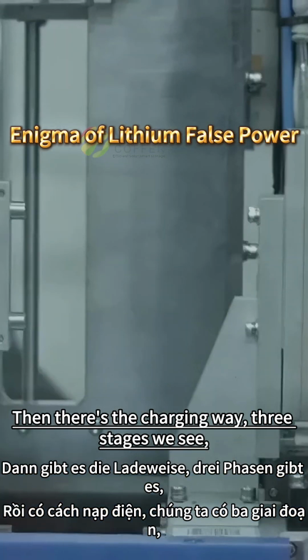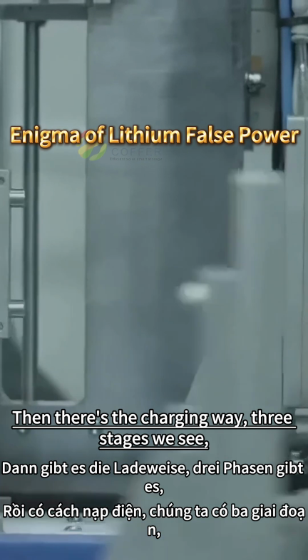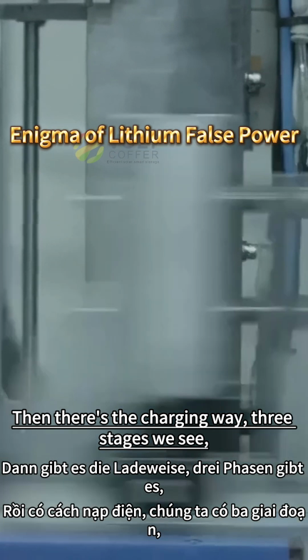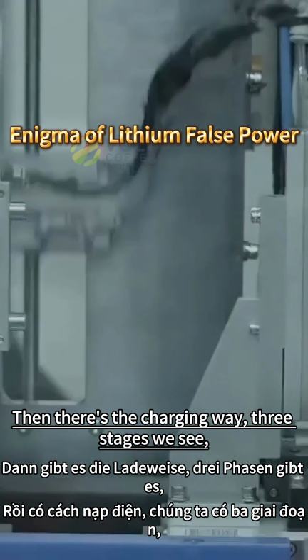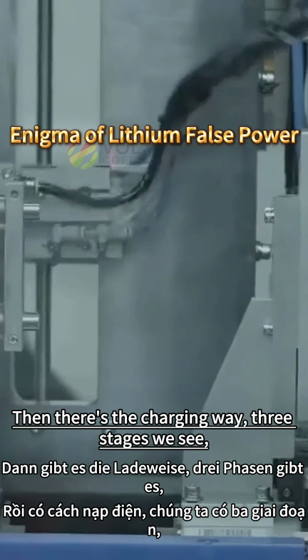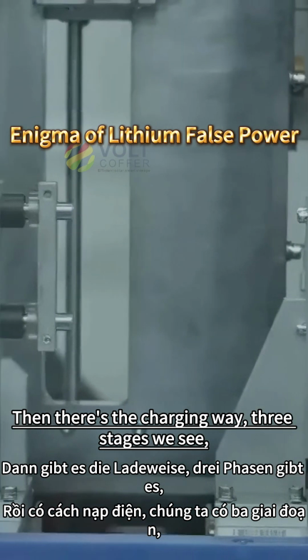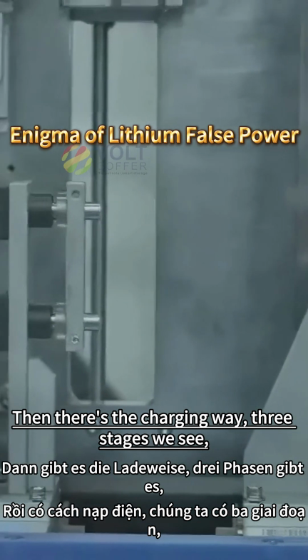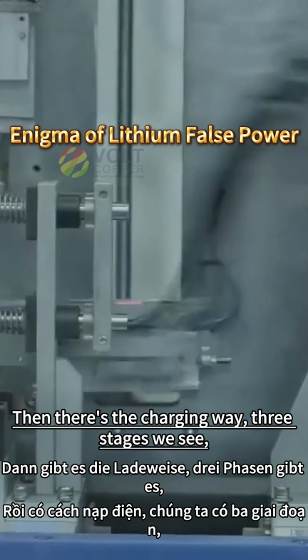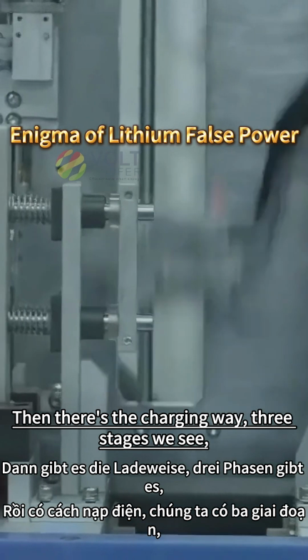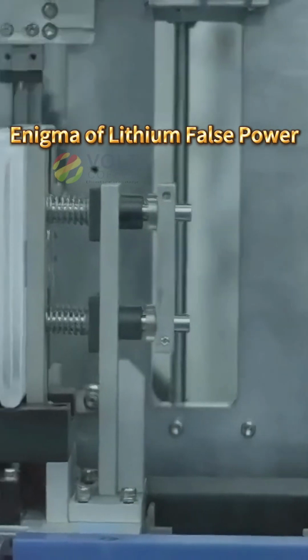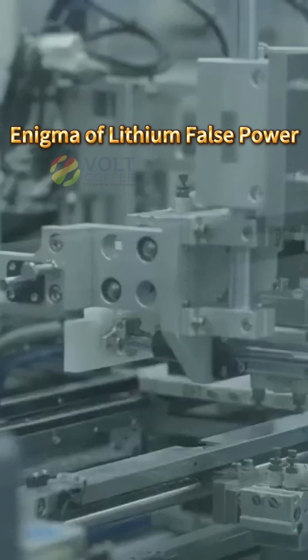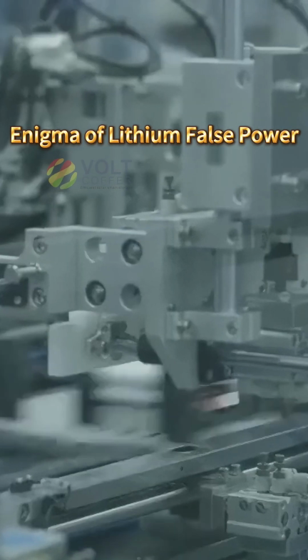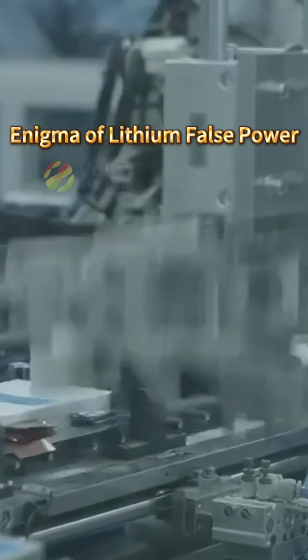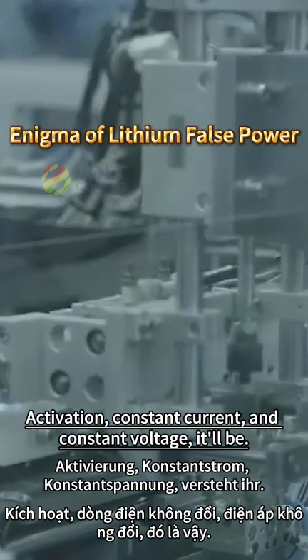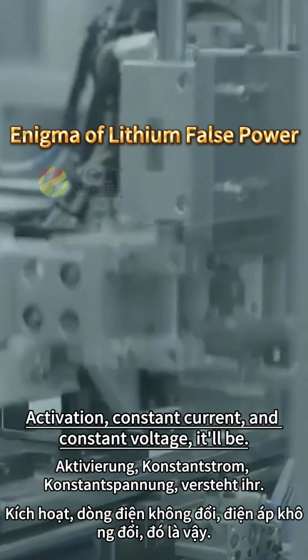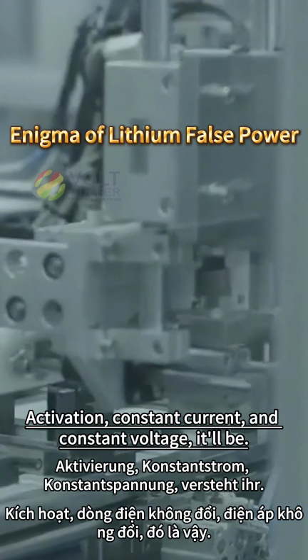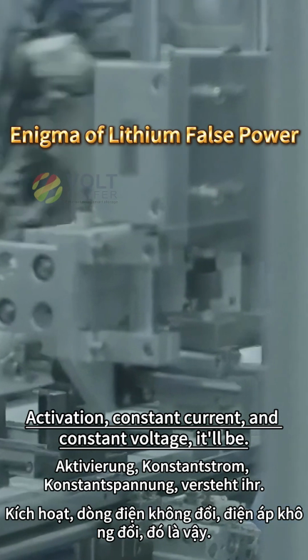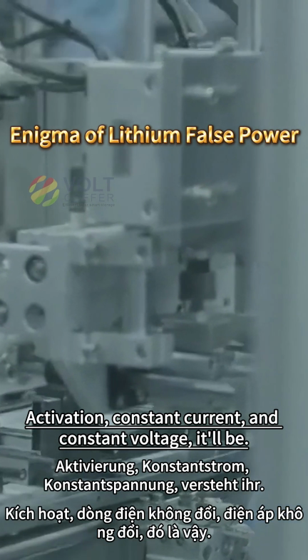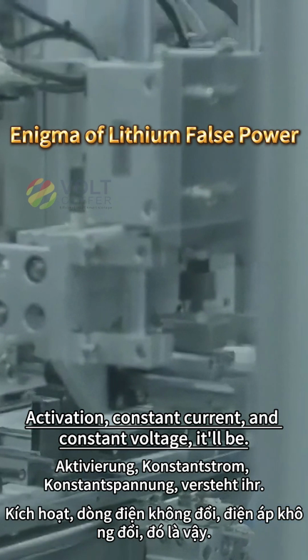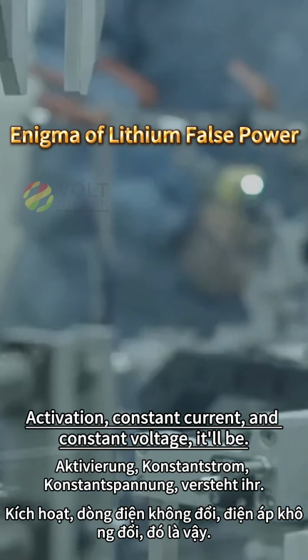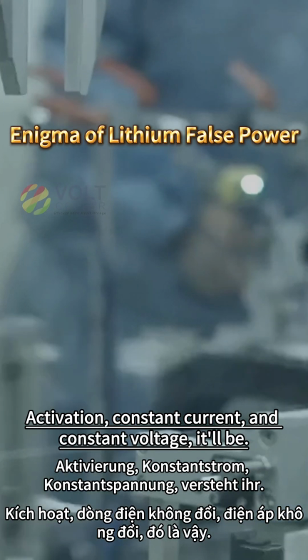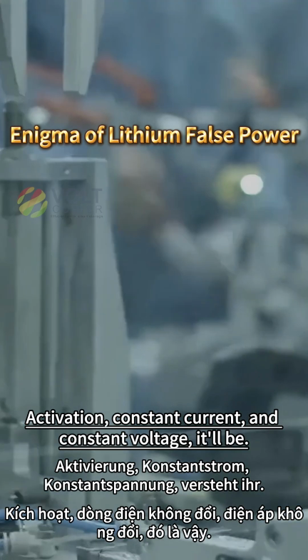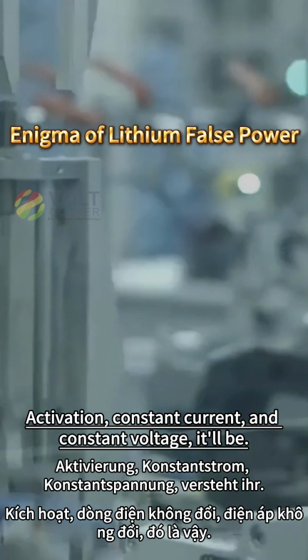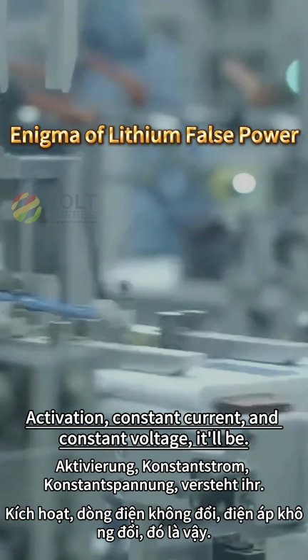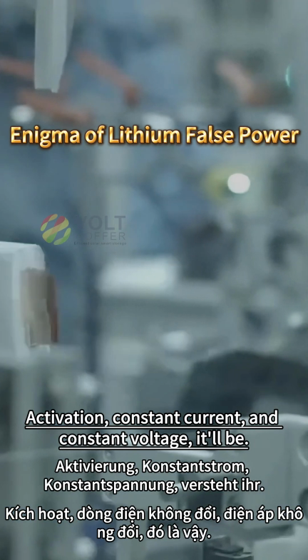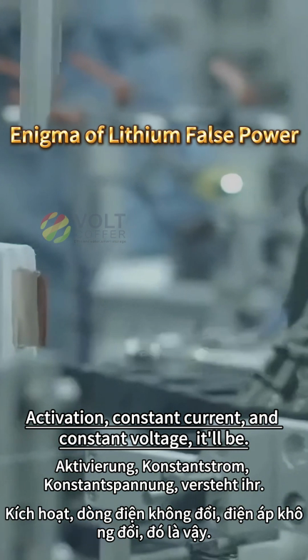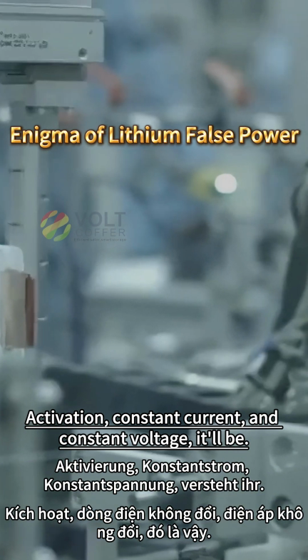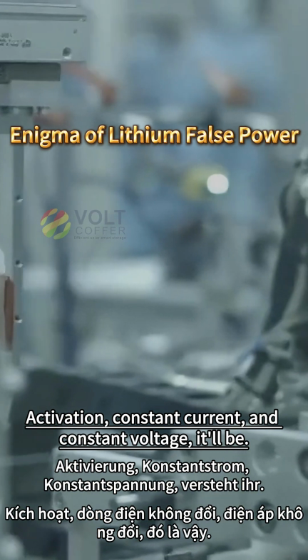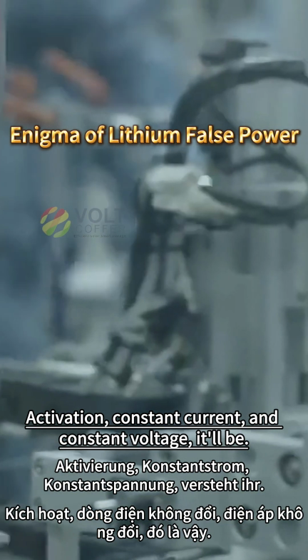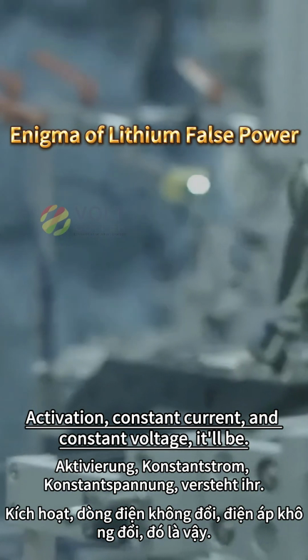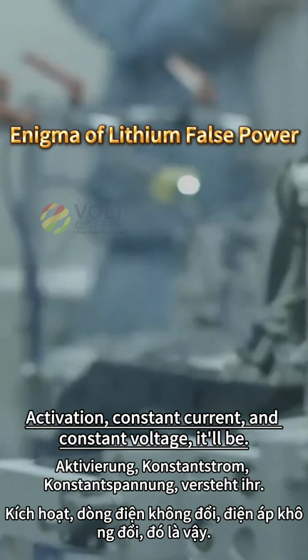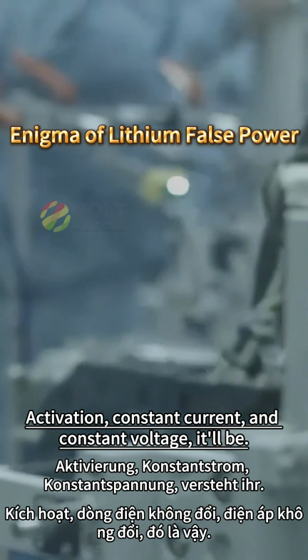Then there's the charging way — three stages we see: activation, constant current, and constant voltage it'll be.